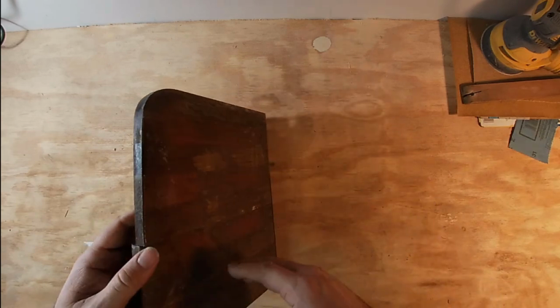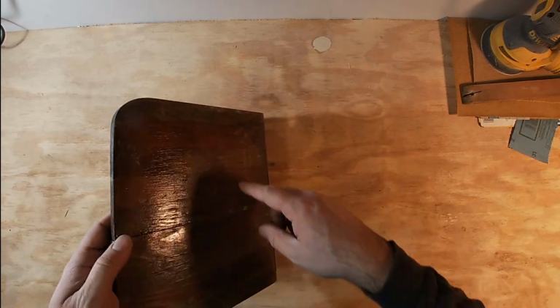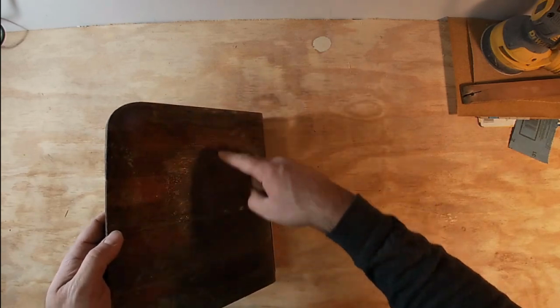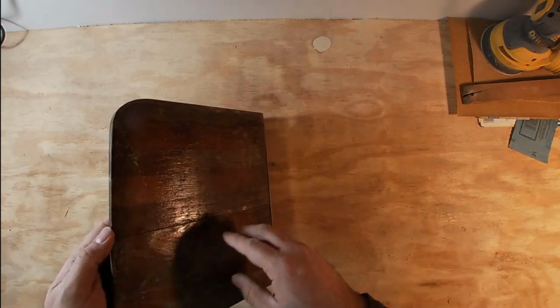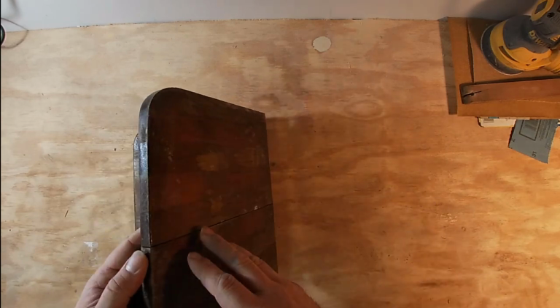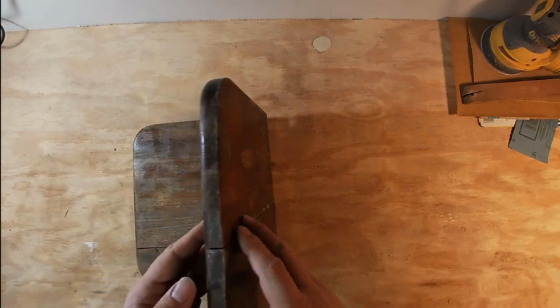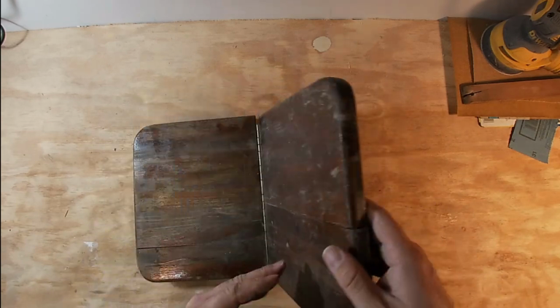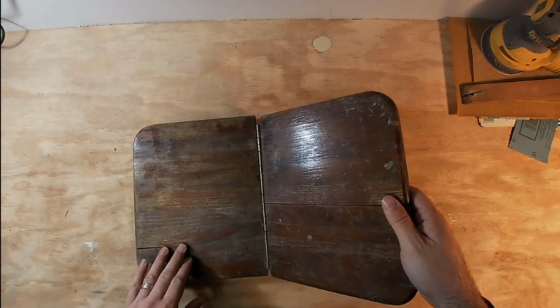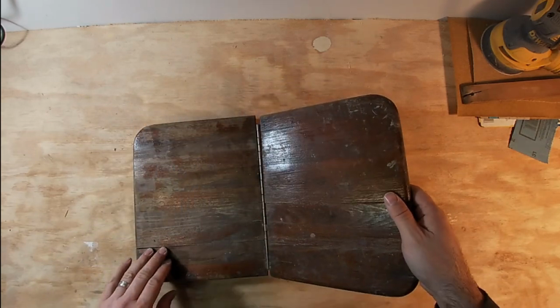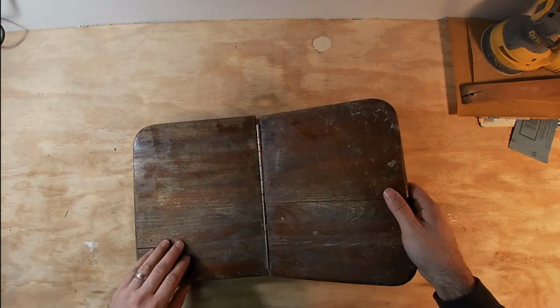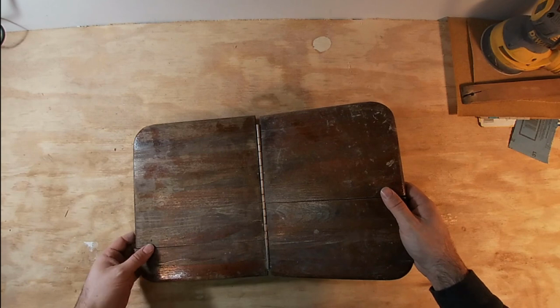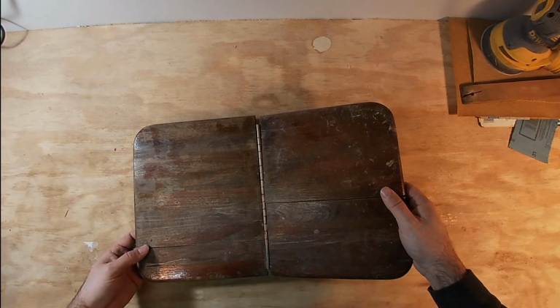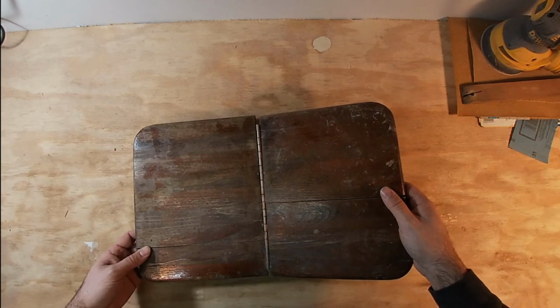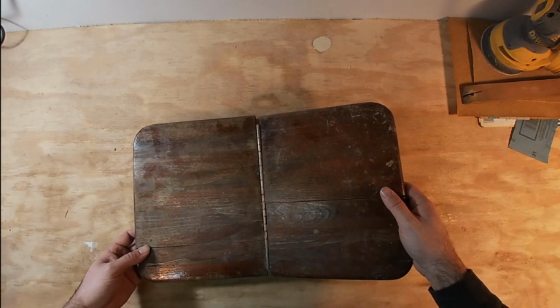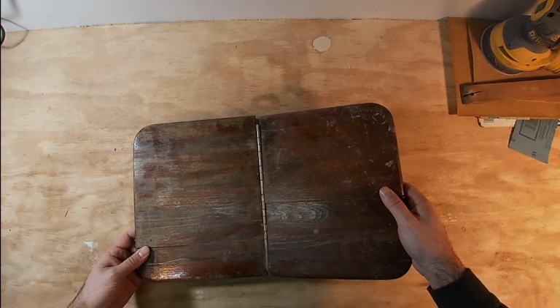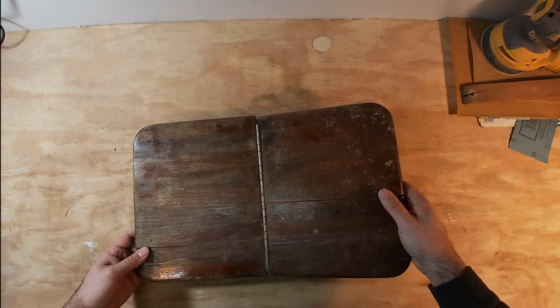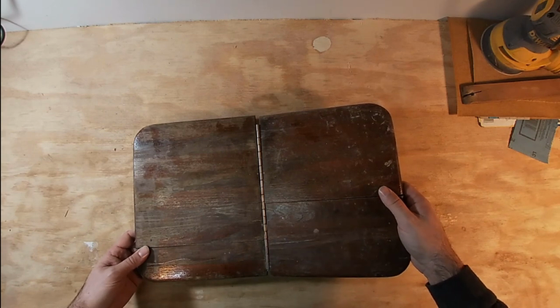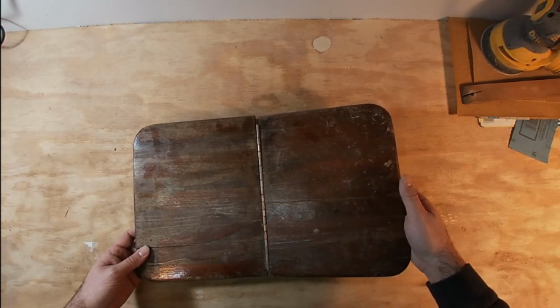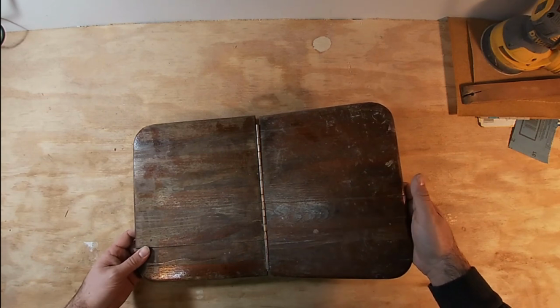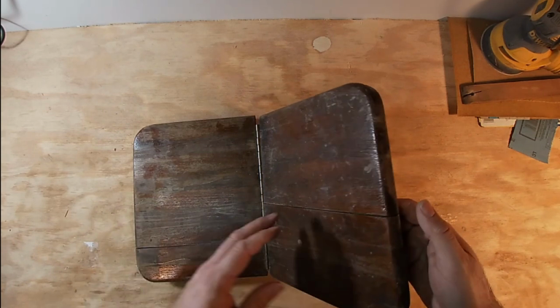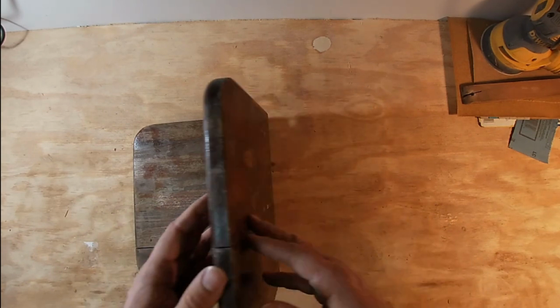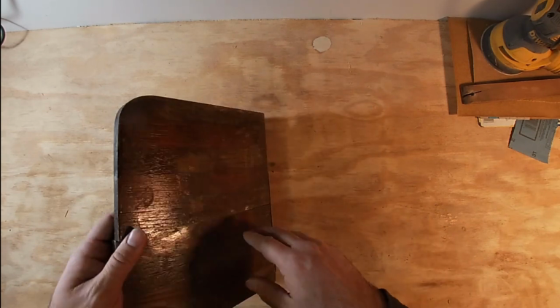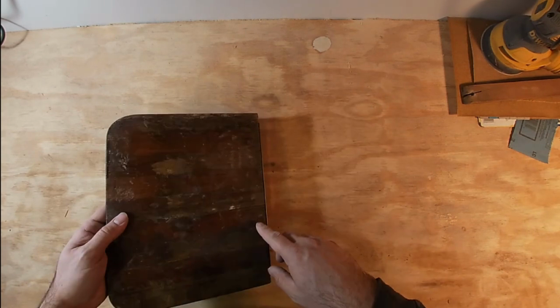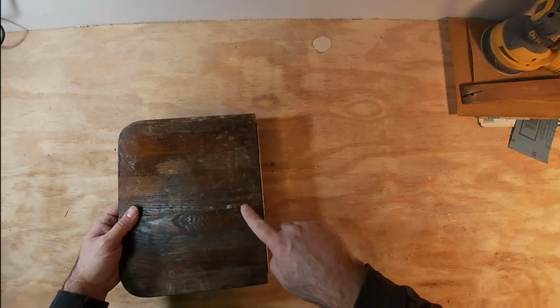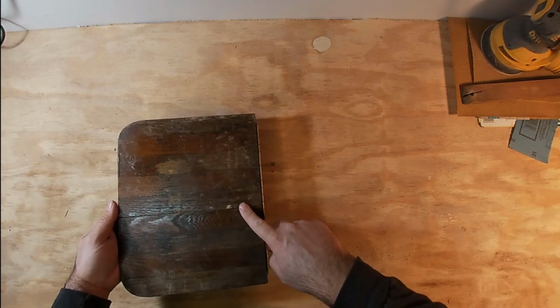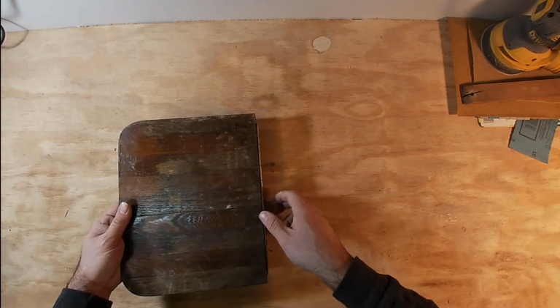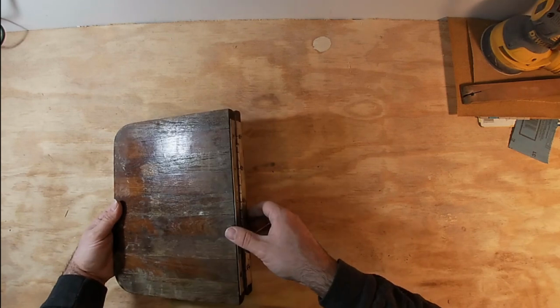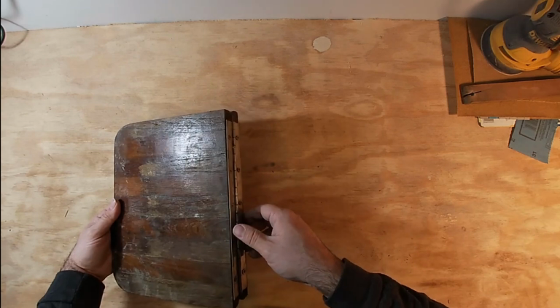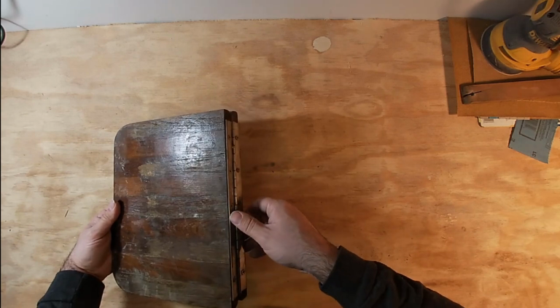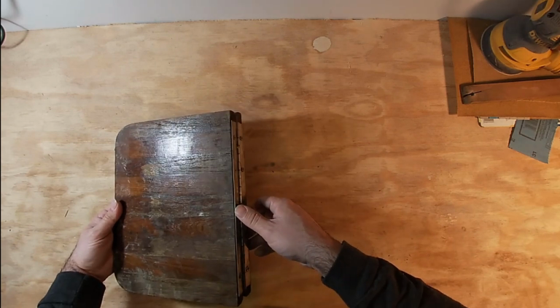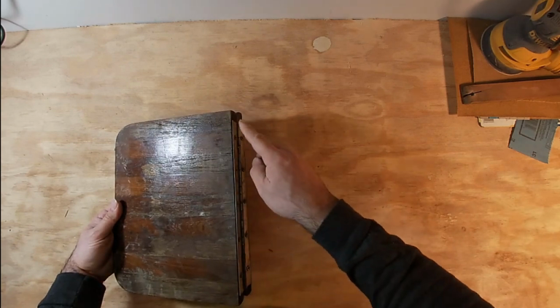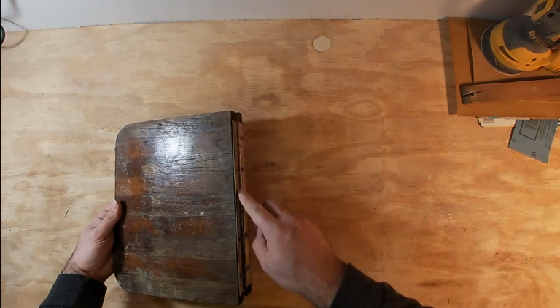It was made up of a lamination of a couple different pieces, and it looks like it's gotten wet or otherwise pretty abused, and it's coming apart in a couple places. So I'm going to take it apart and re-glue the pieces that have come undone, and then refinish it.